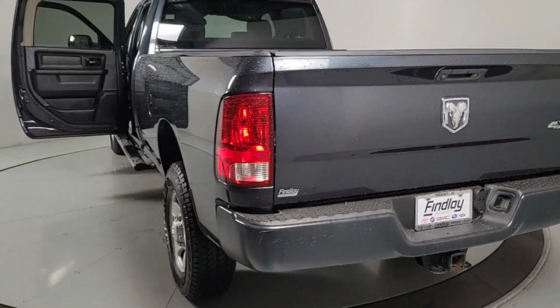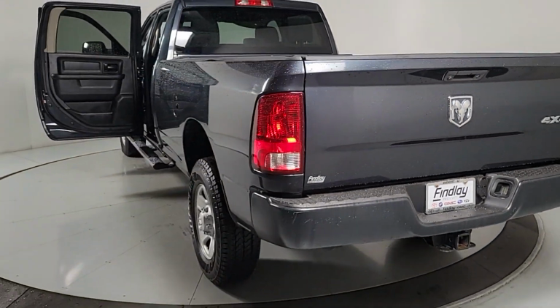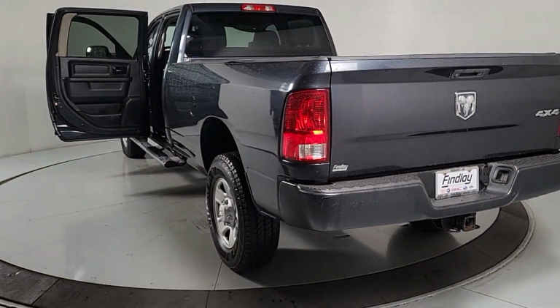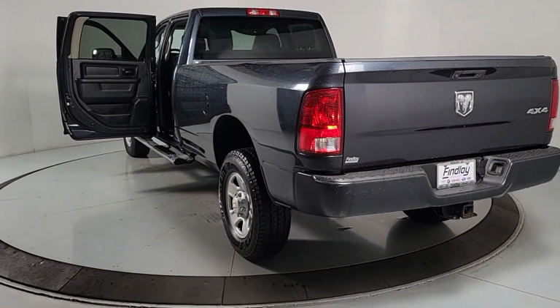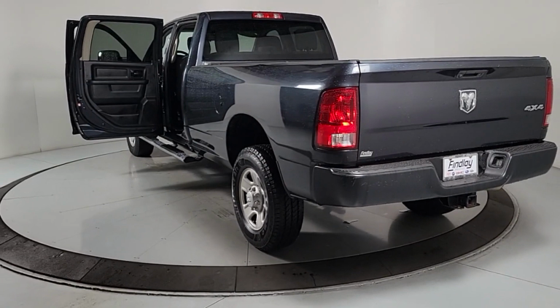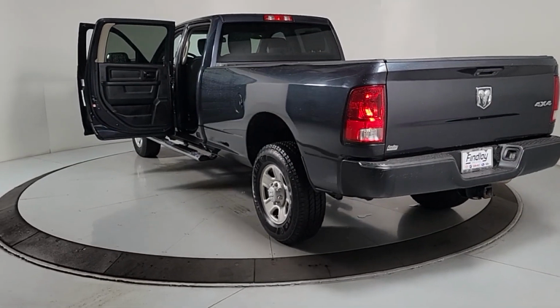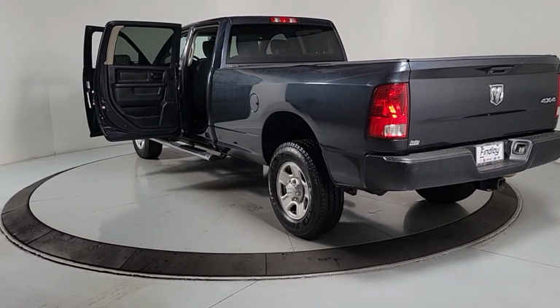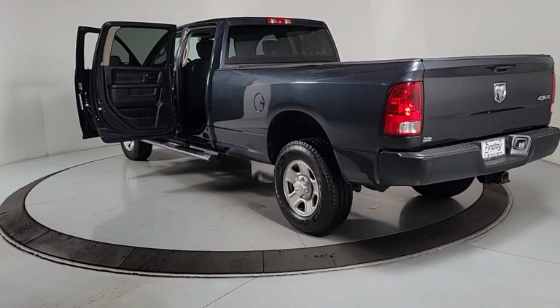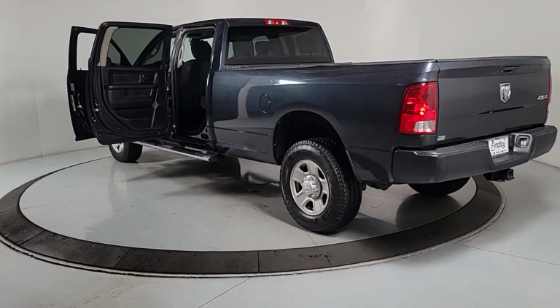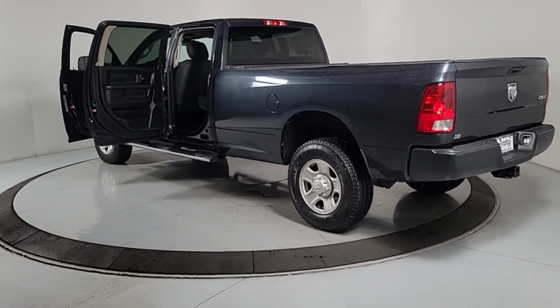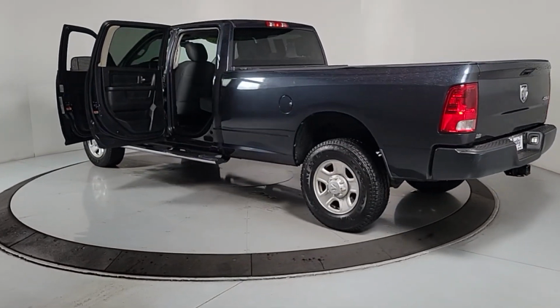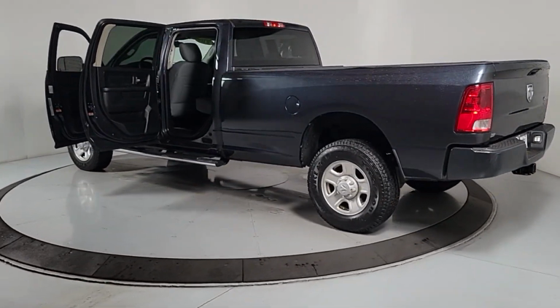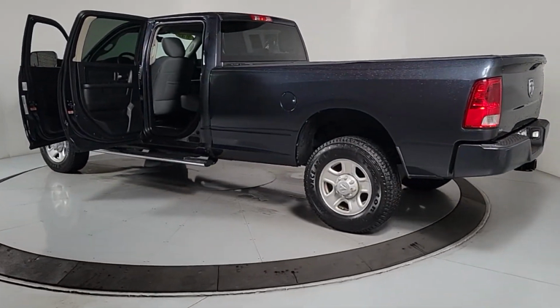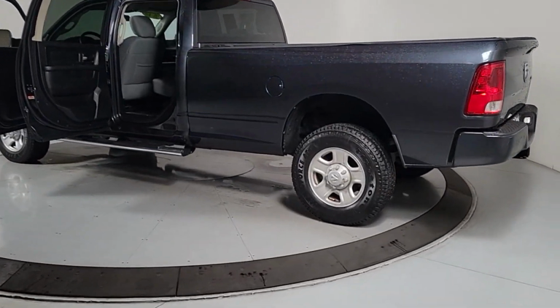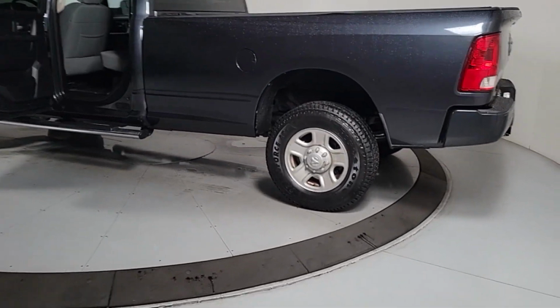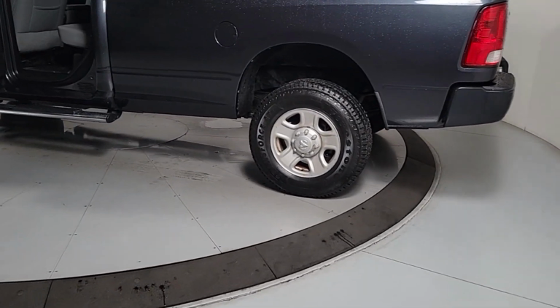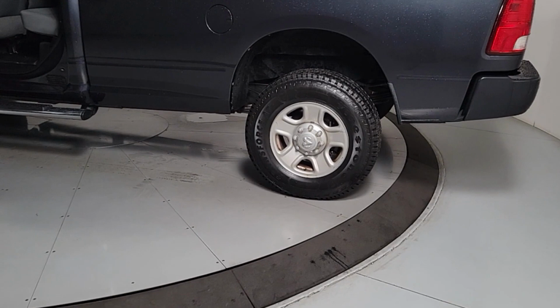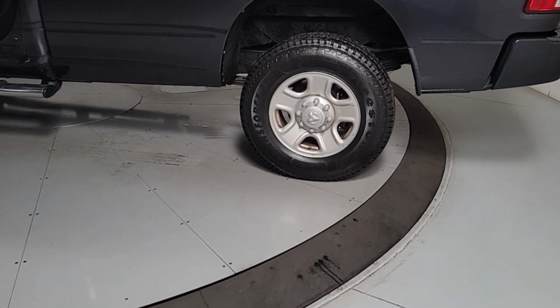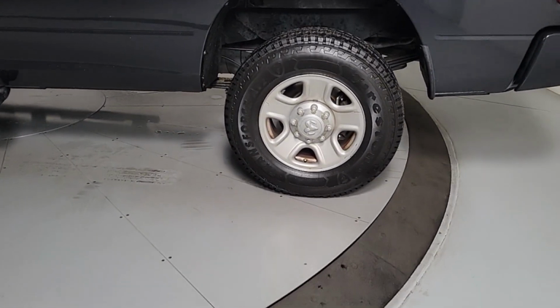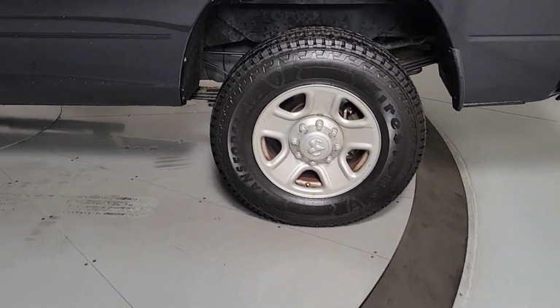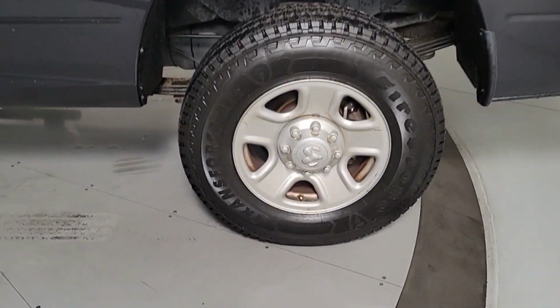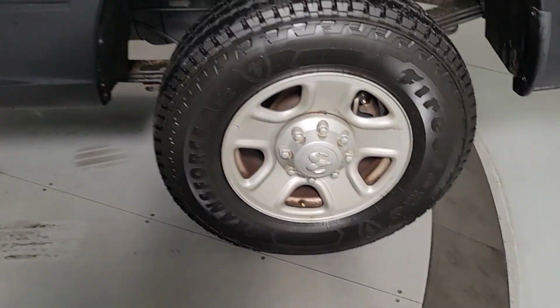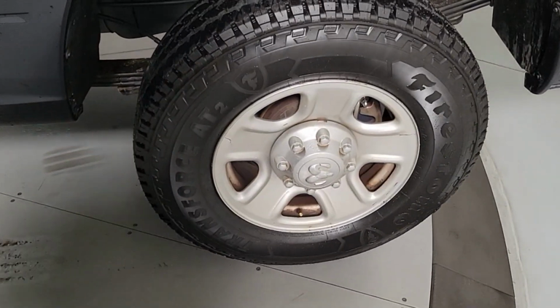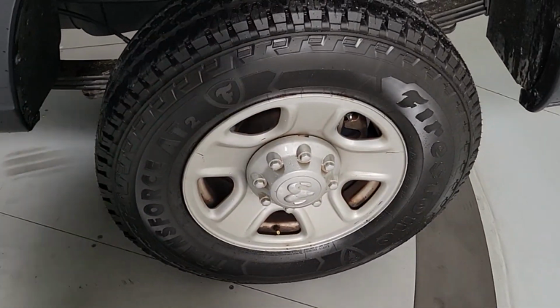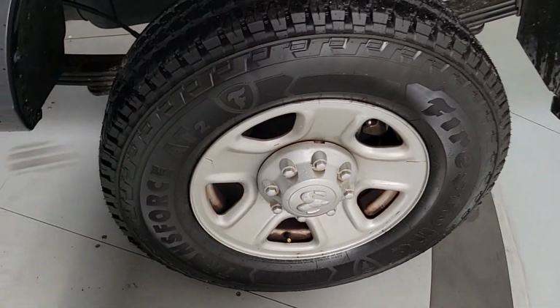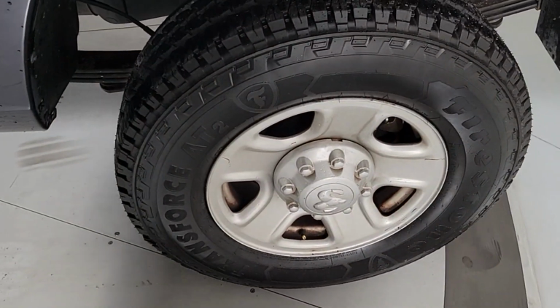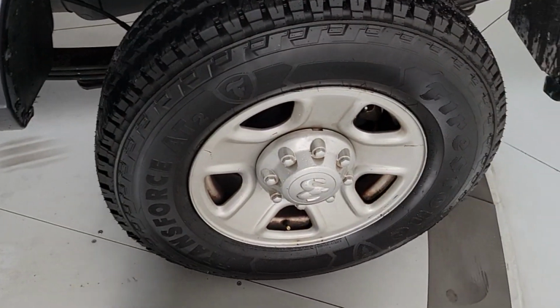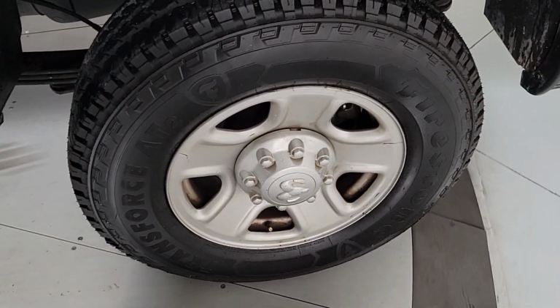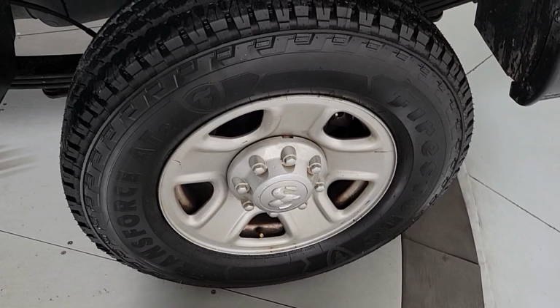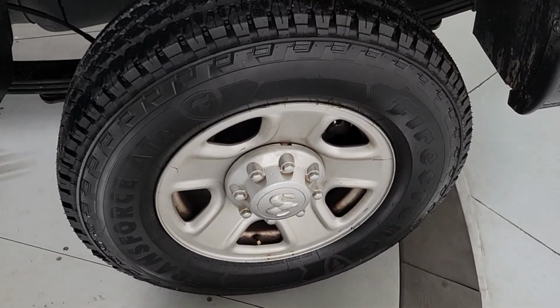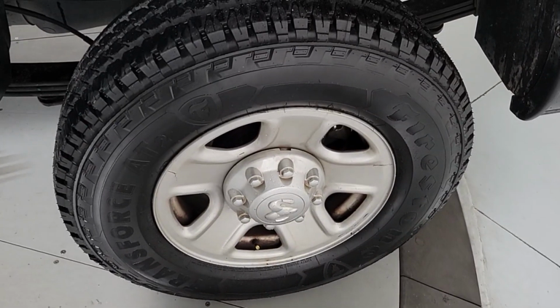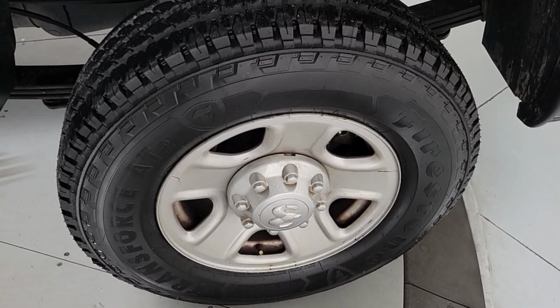Keyless entry, keyless start, satellite radio, heated mirrors, backup camera, steering wheel audio controls, electronic stability control, split bench seat, intermittent wipers, traction control.